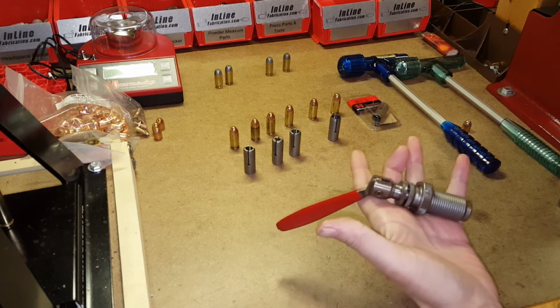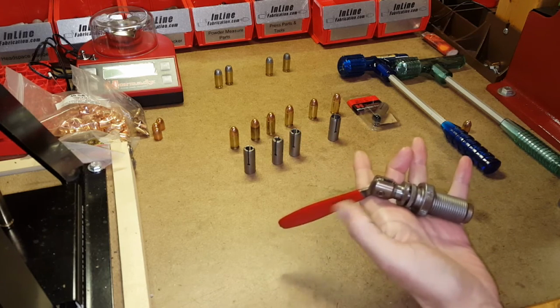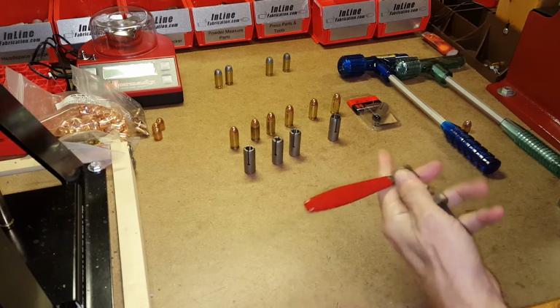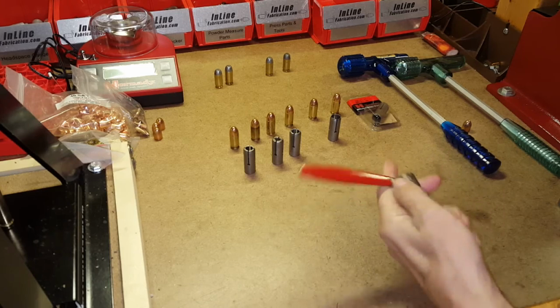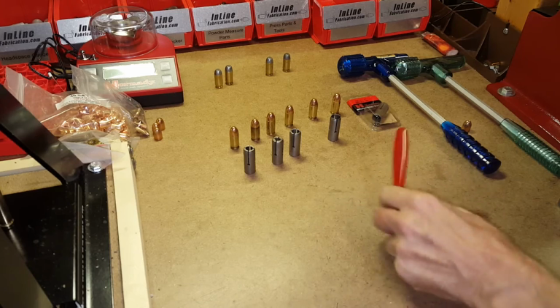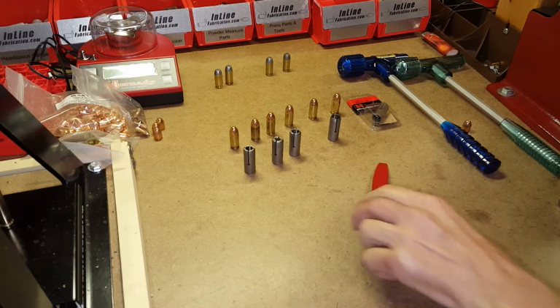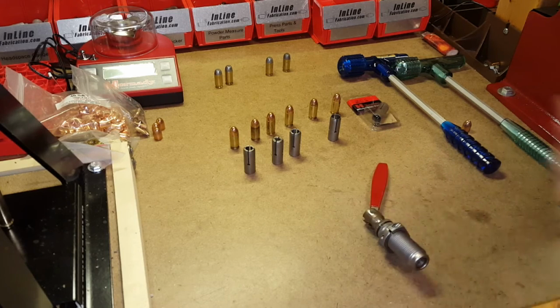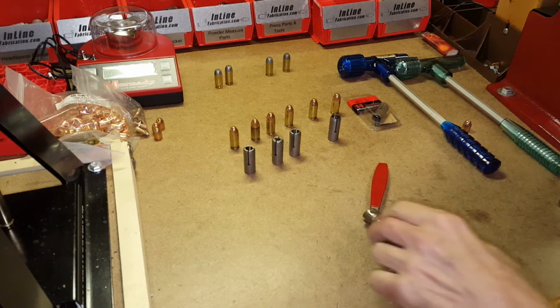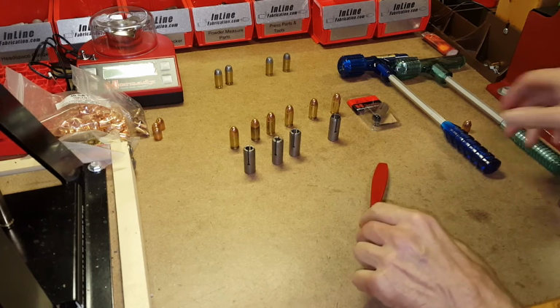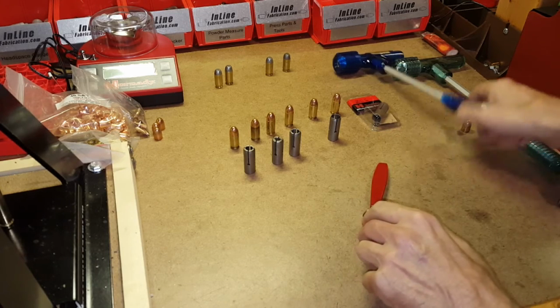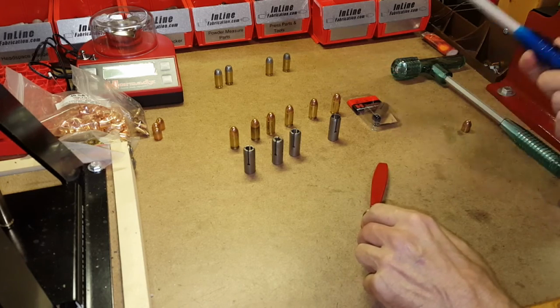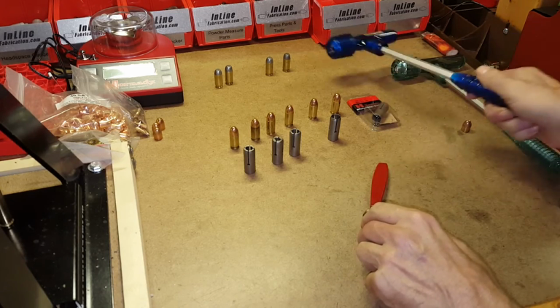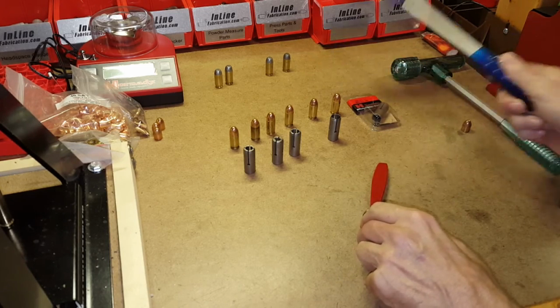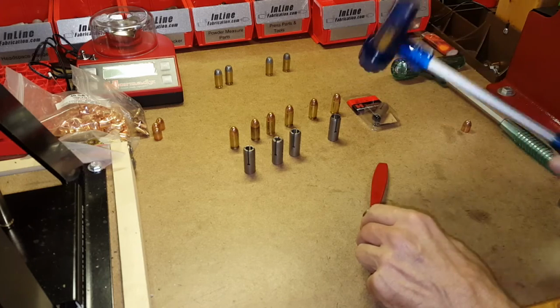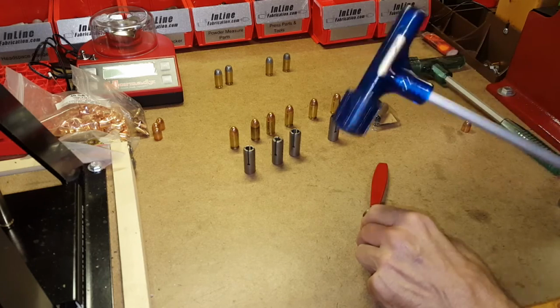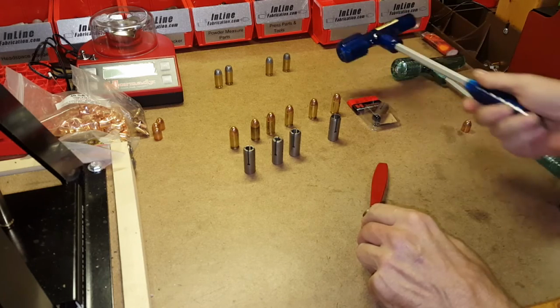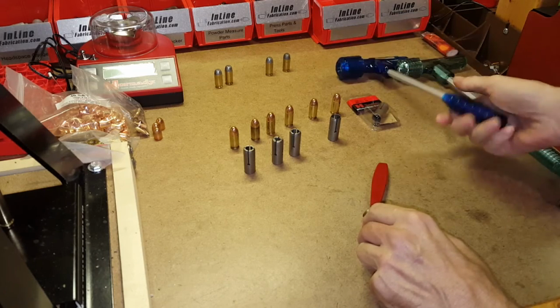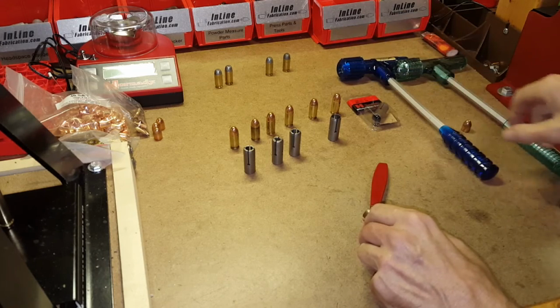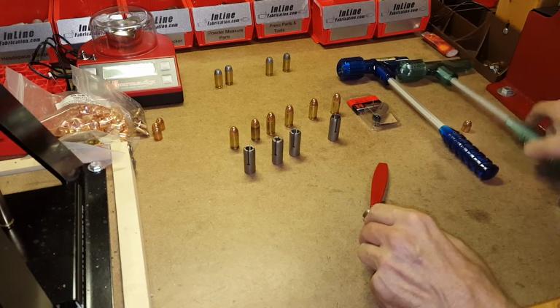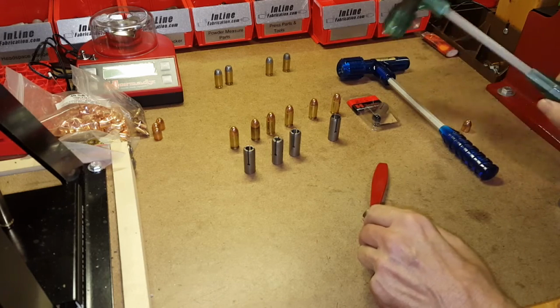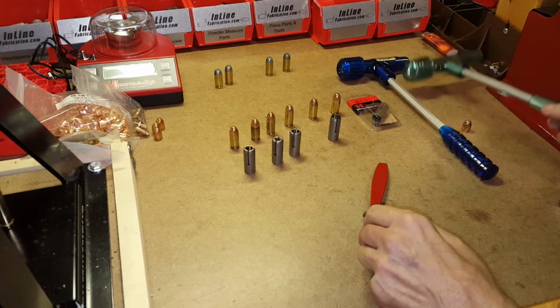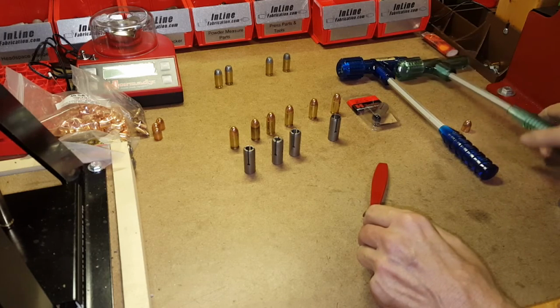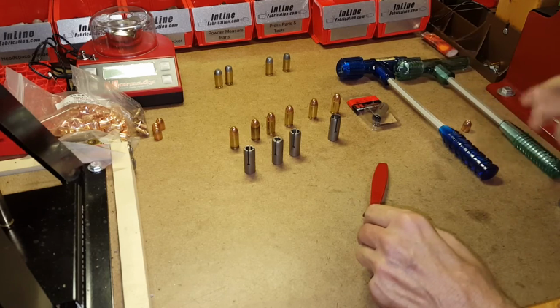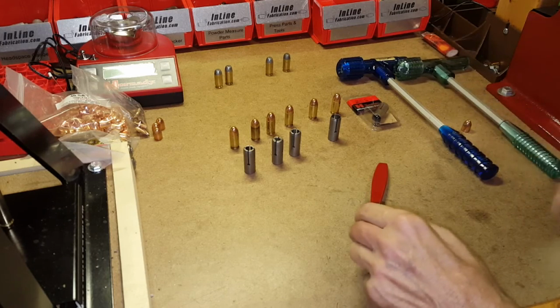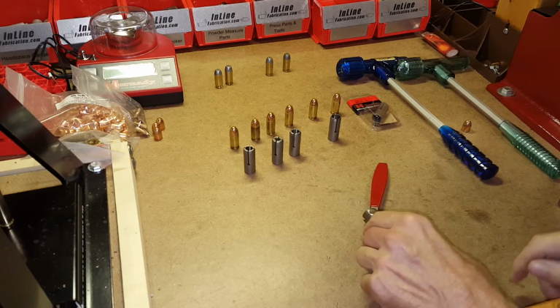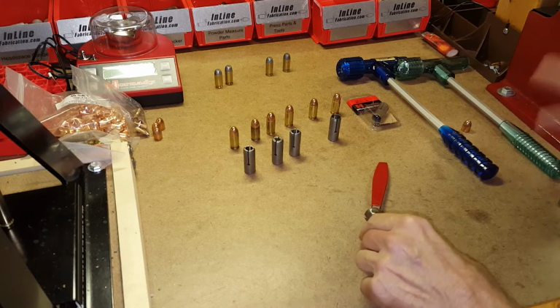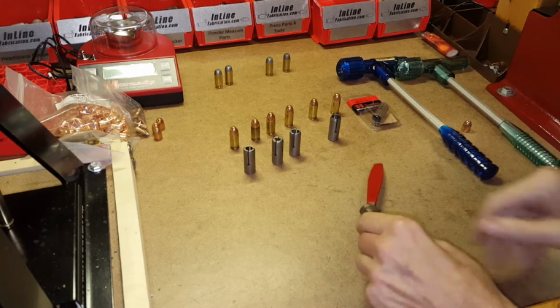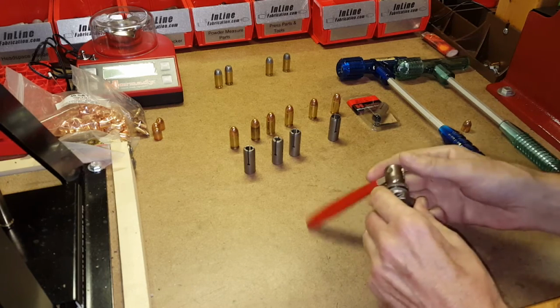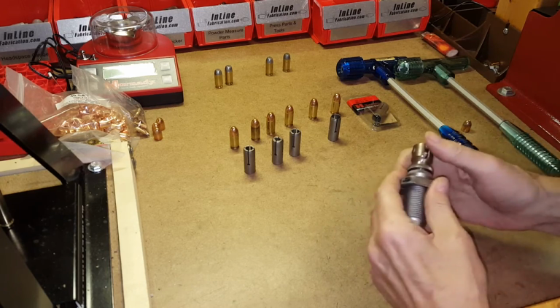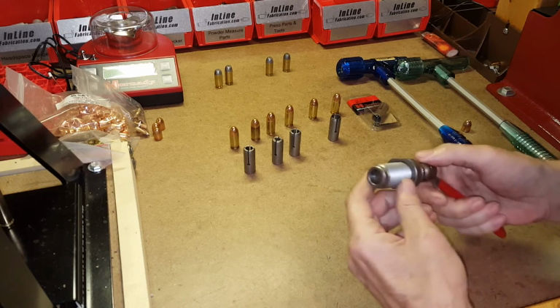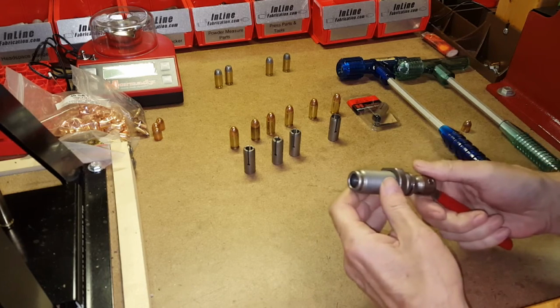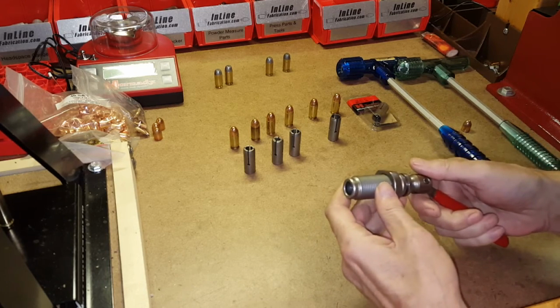You use your press to pull the bullet instead of banging it on something. These kinetic pullers tend to break — I've been through a few of them, which is why I always keep two on hand in case one breaks and I still have something to pull bullets with.